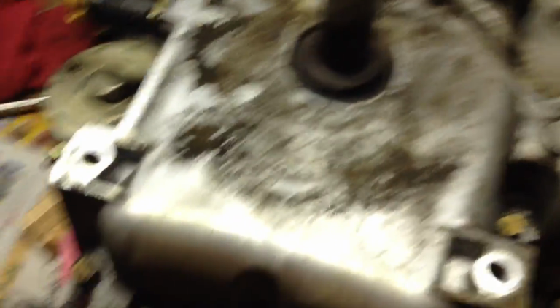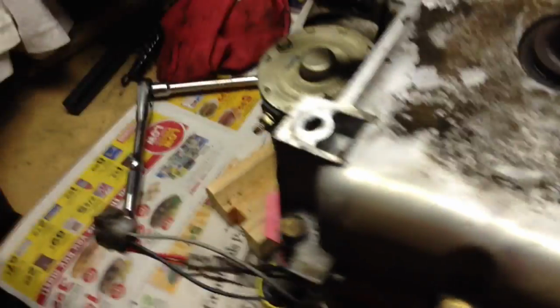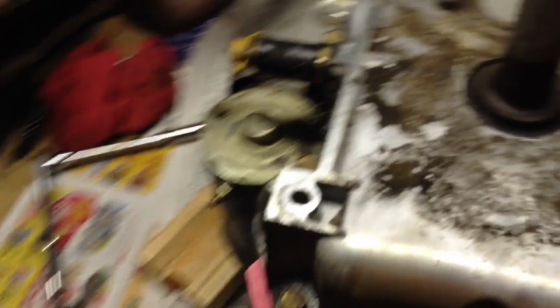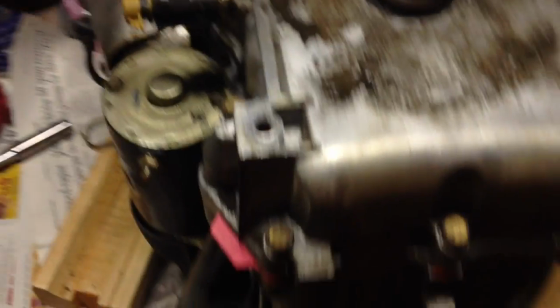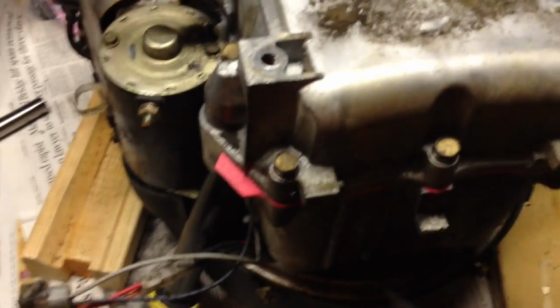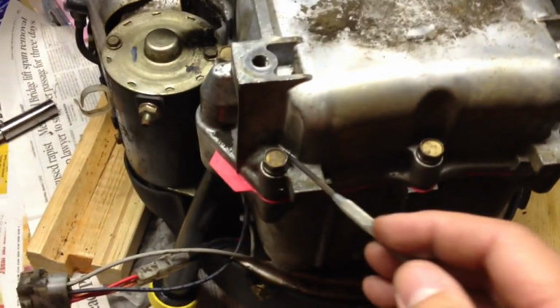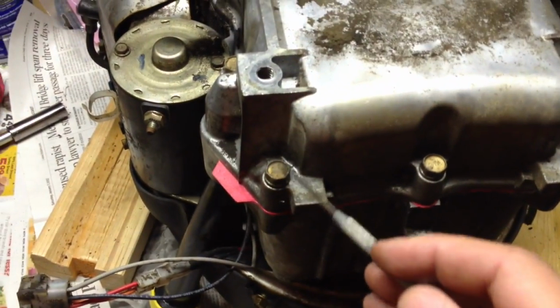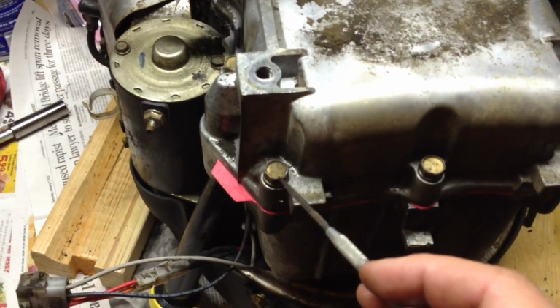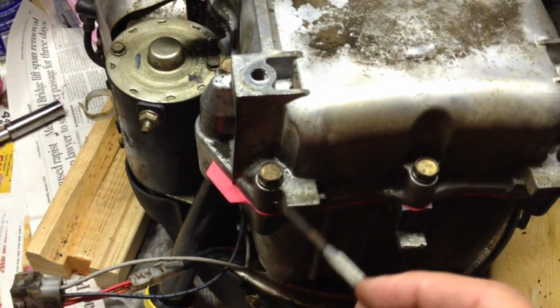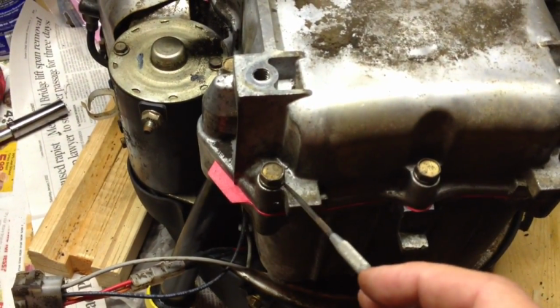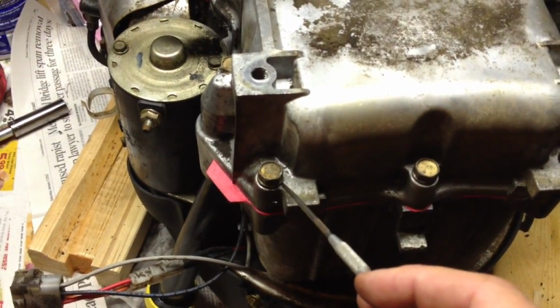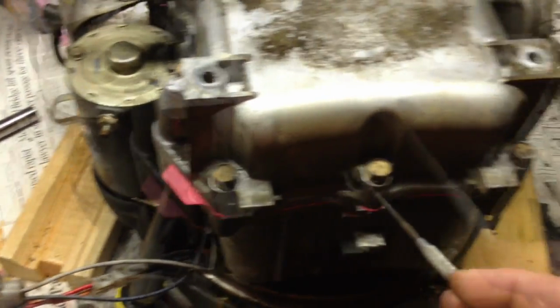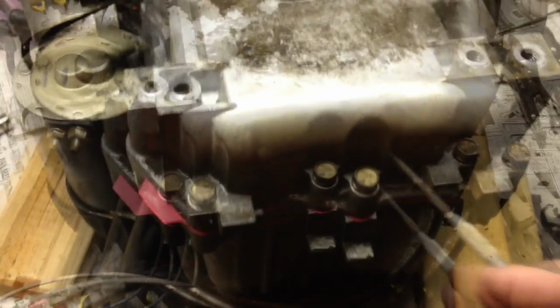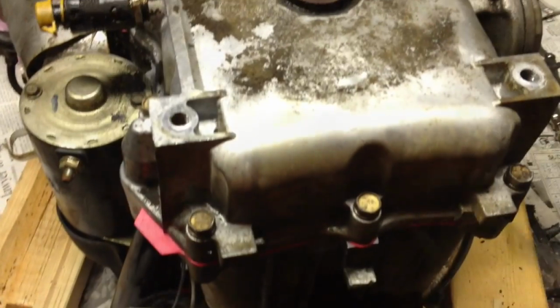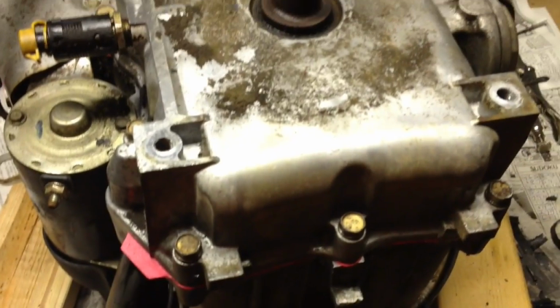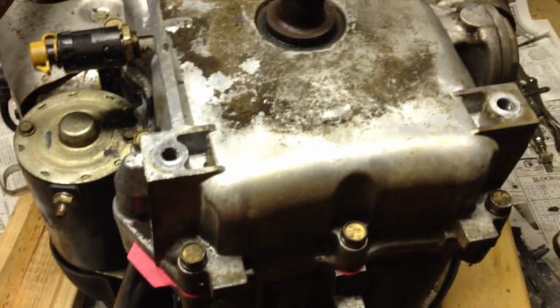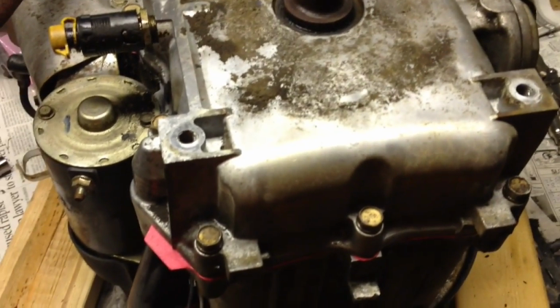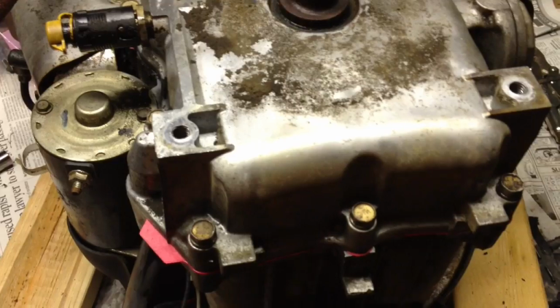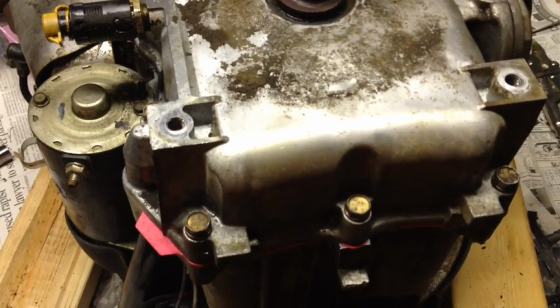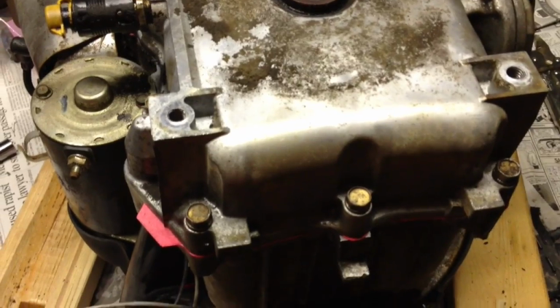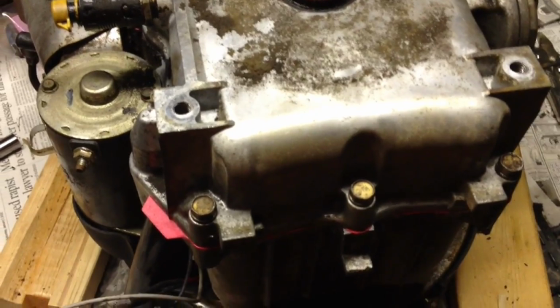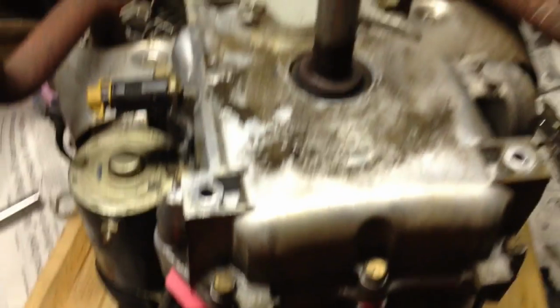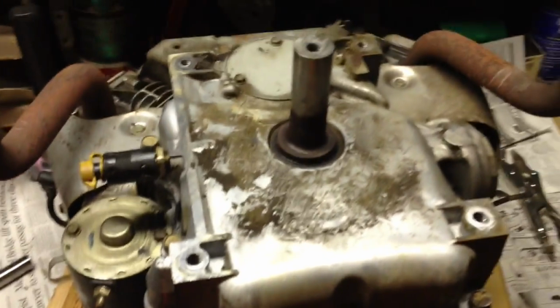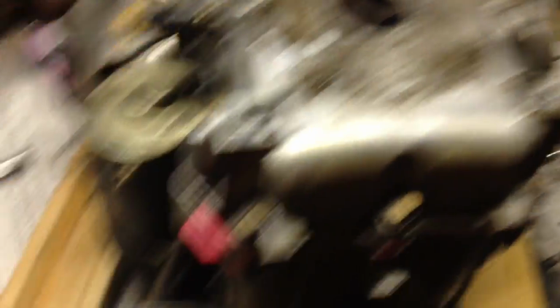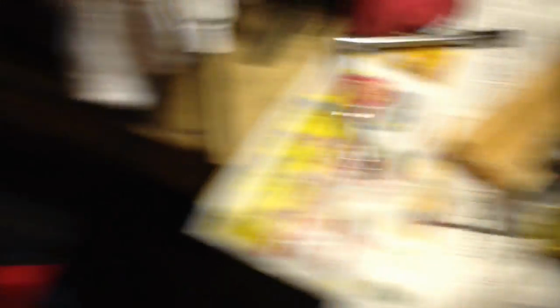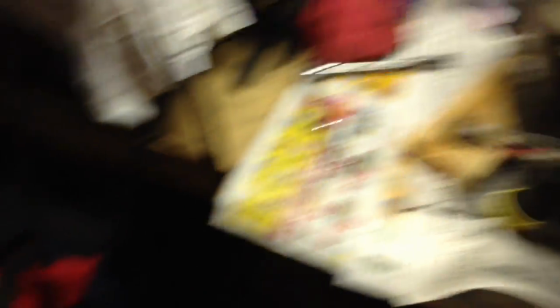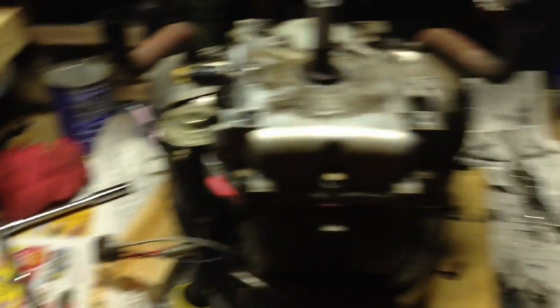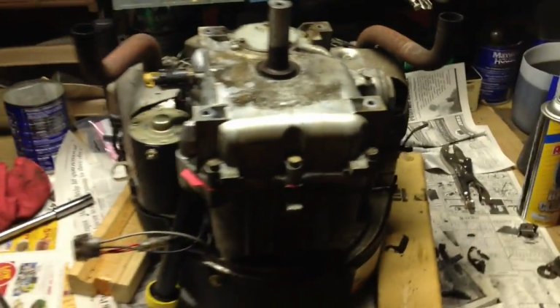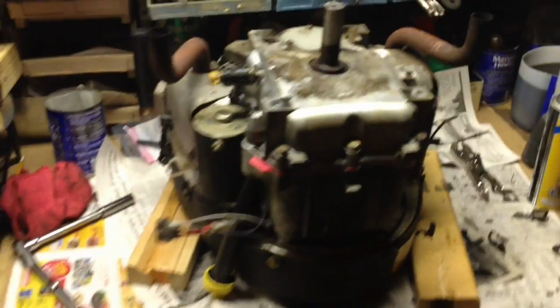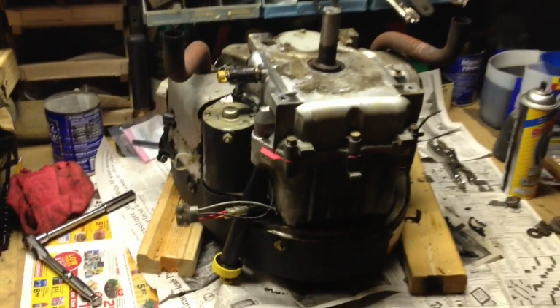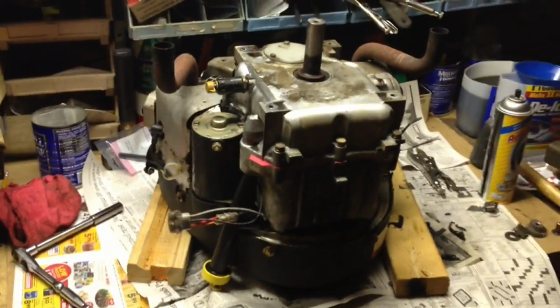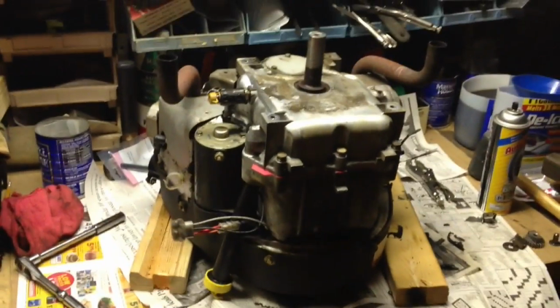I have one question — what do I torque these to? If you know, let me know. Hopefully I get this thing back on tomorrow night, get it running, and we'll be good to go.